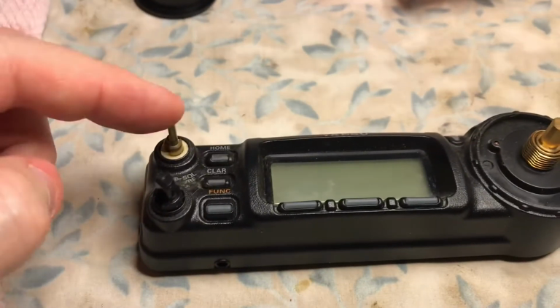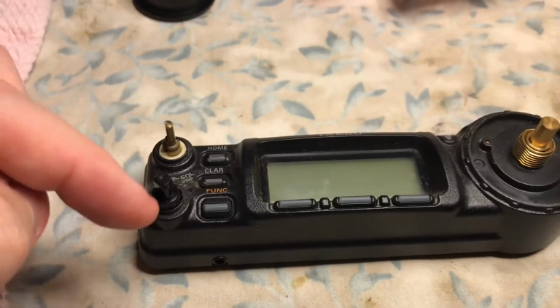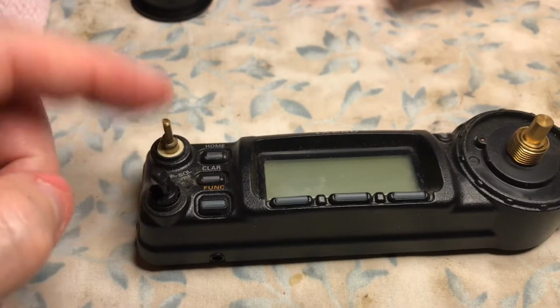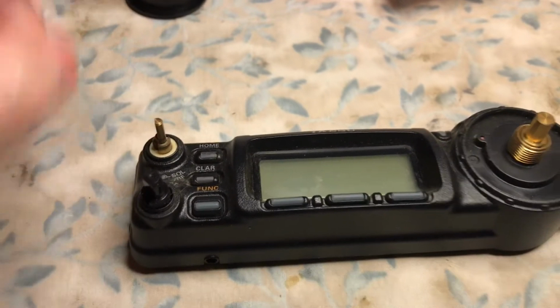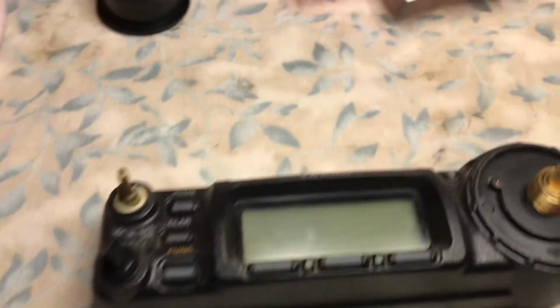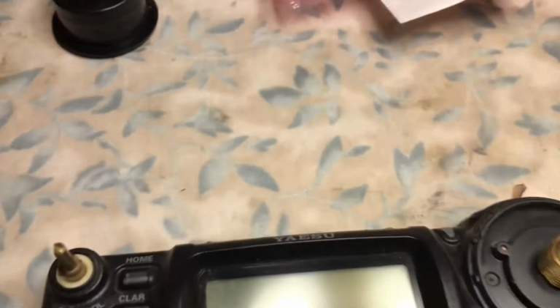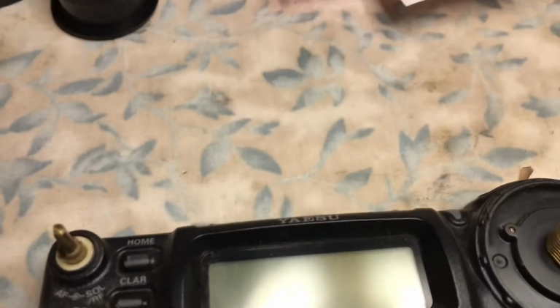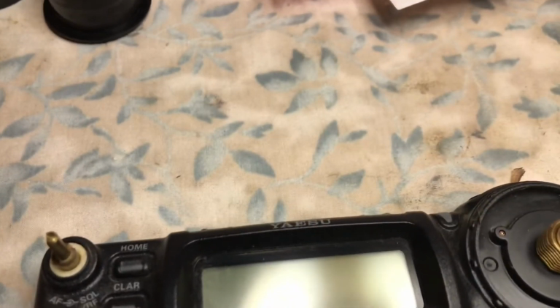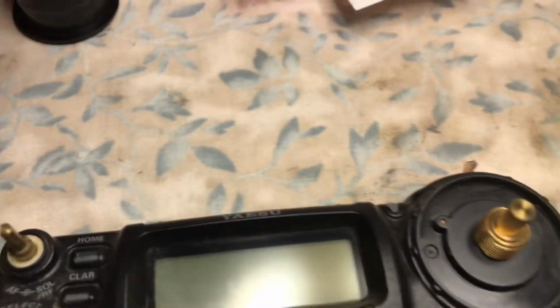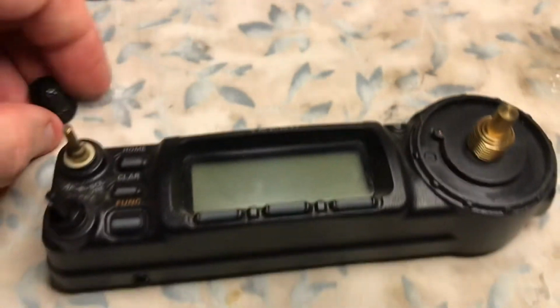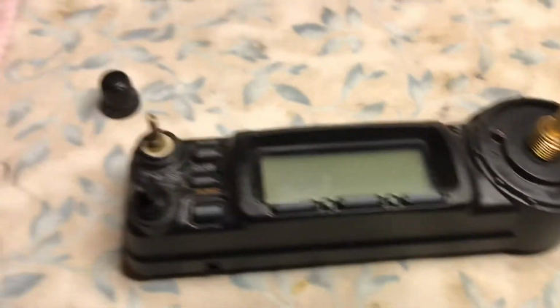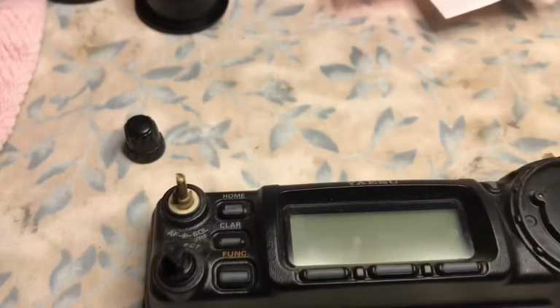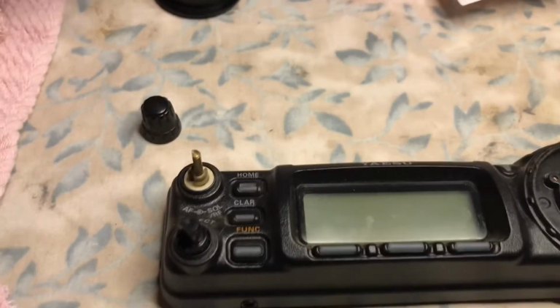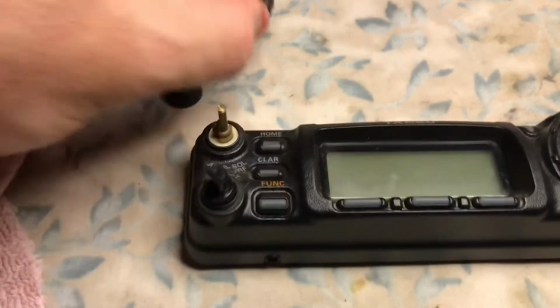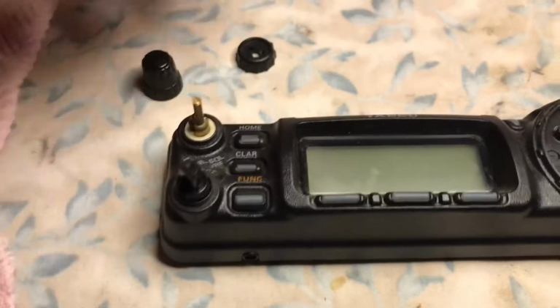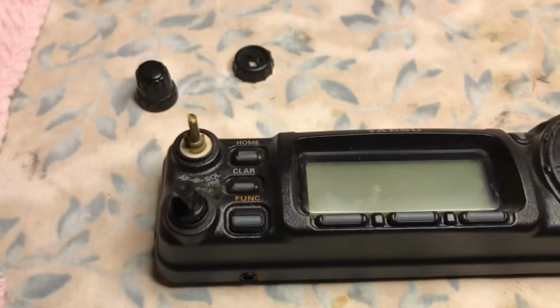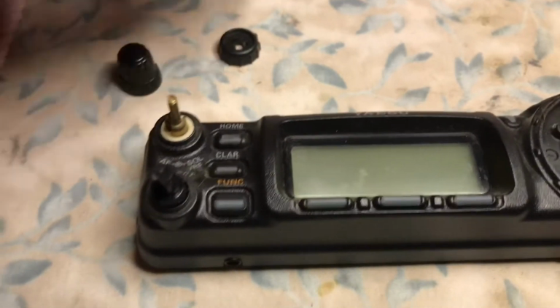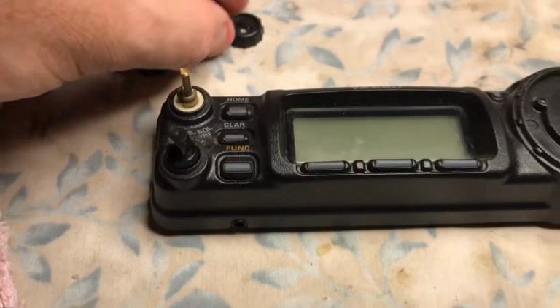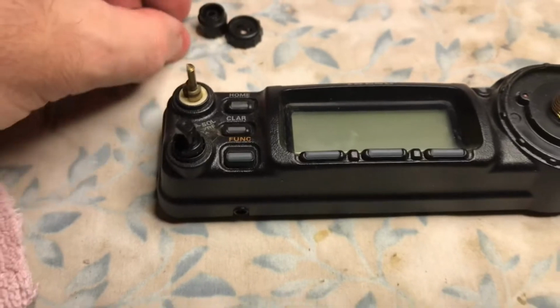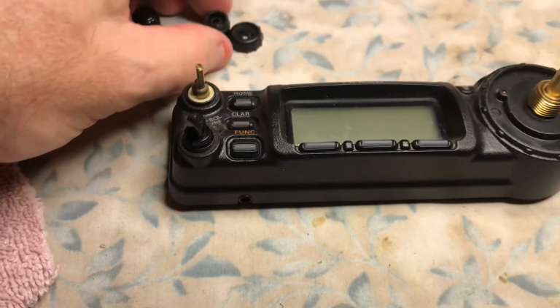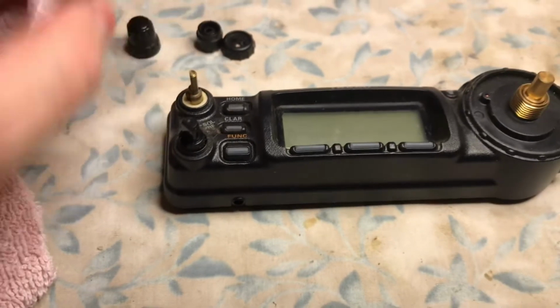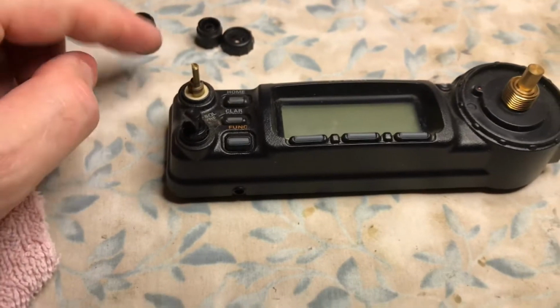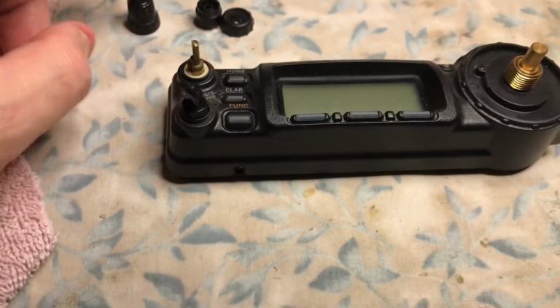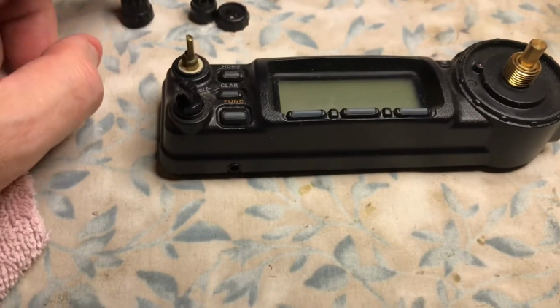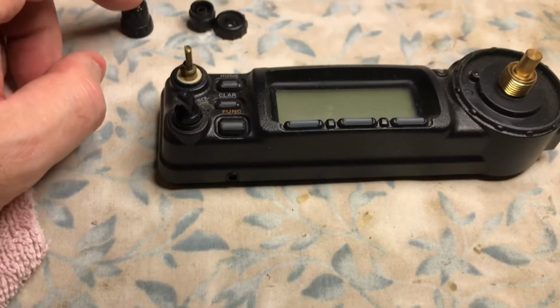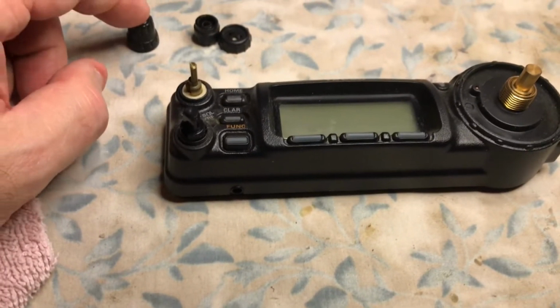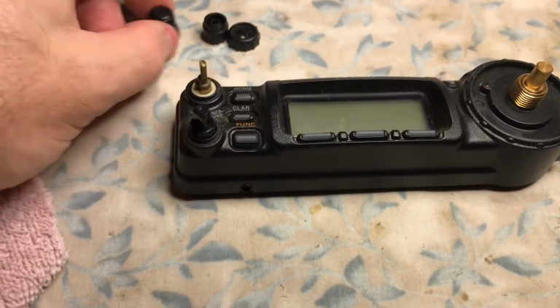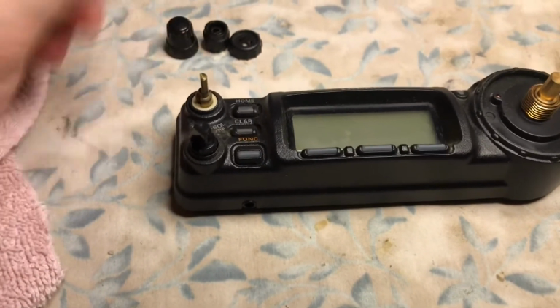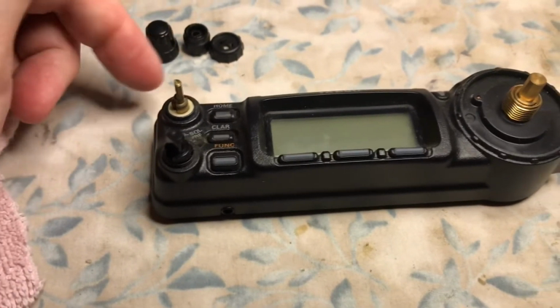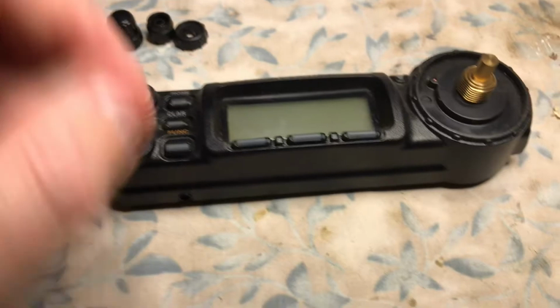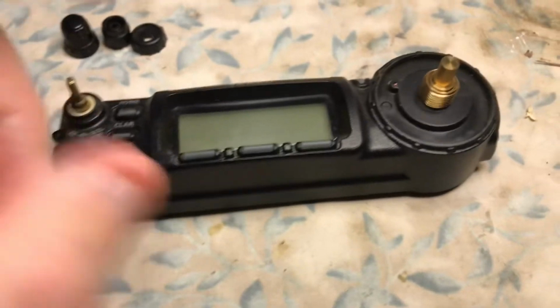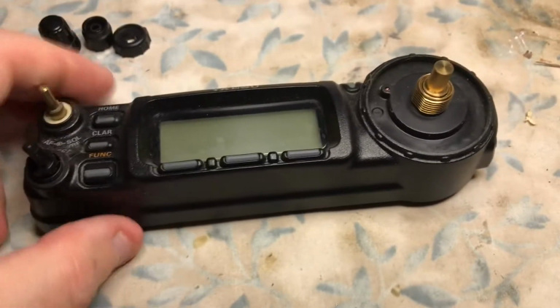The knobs come right off — they pull right off. One set is dual-concentric. The other knob is a single knob. They pop right off.